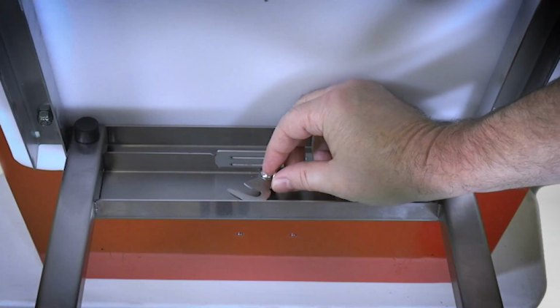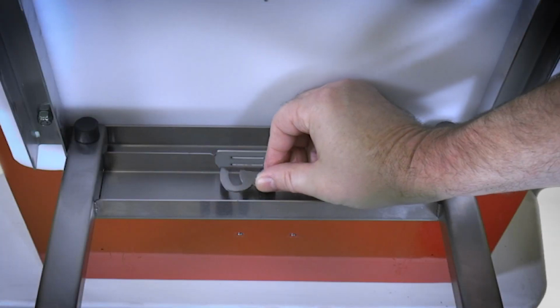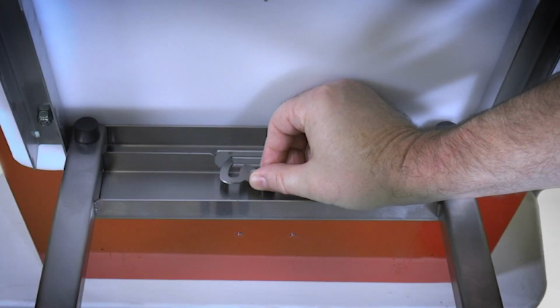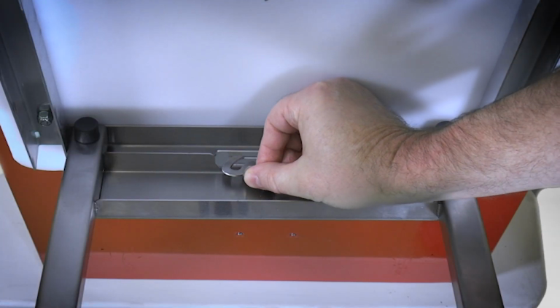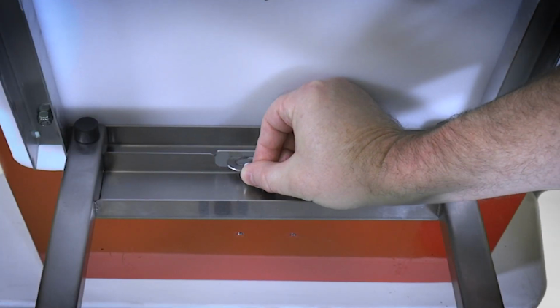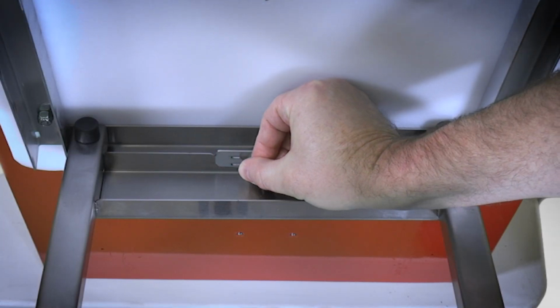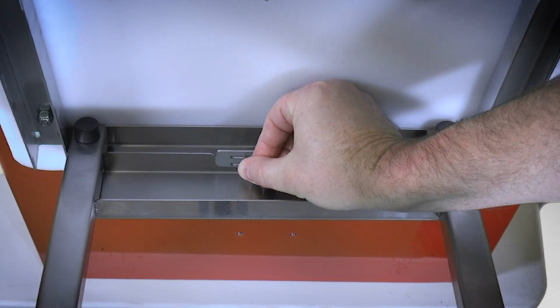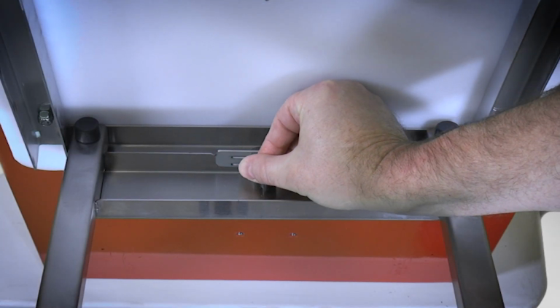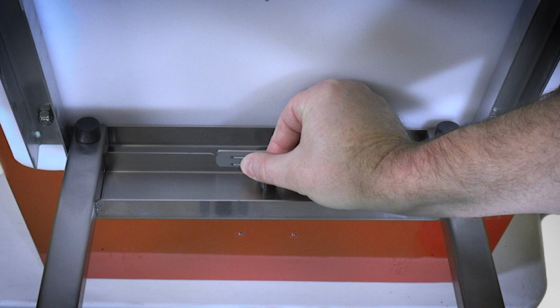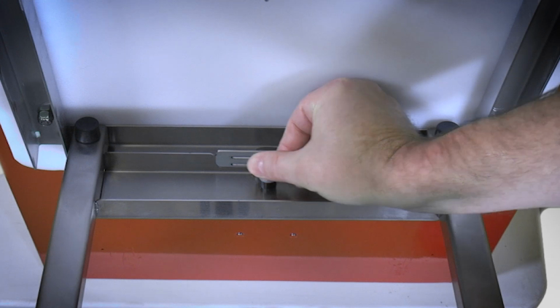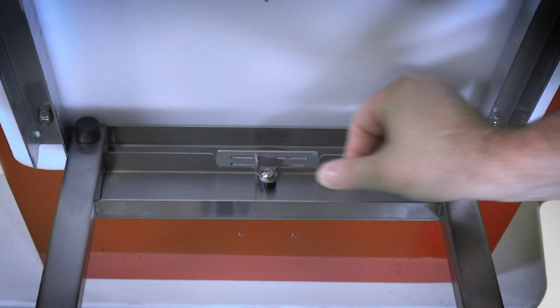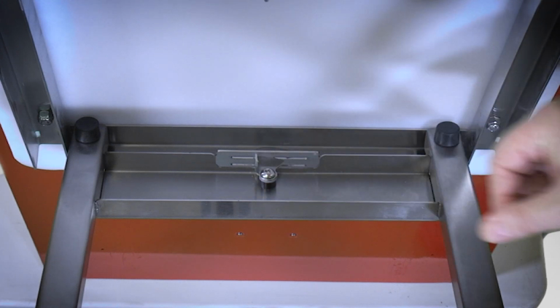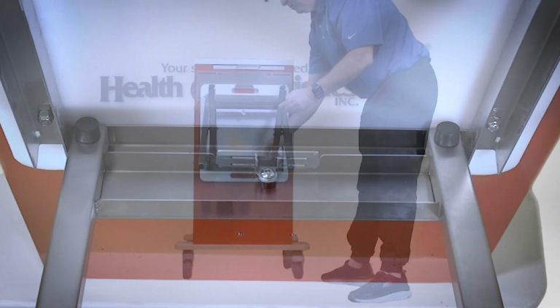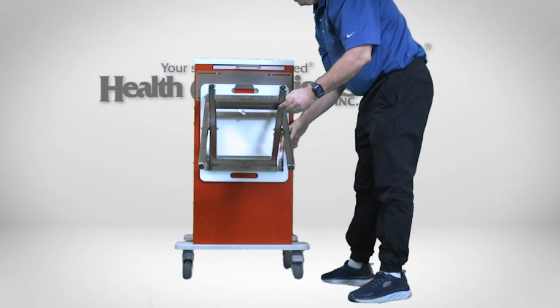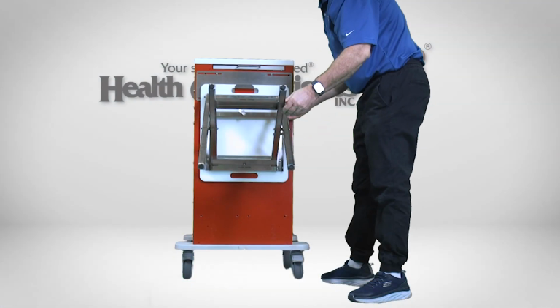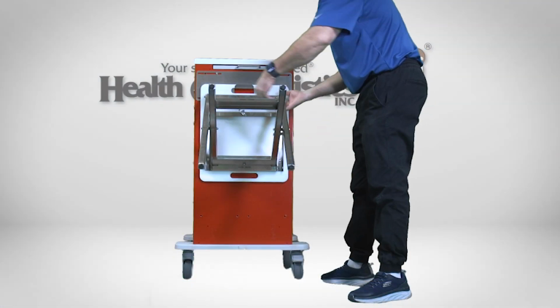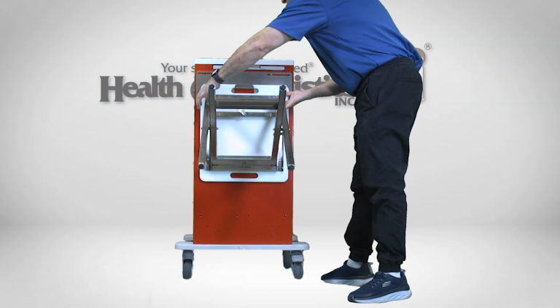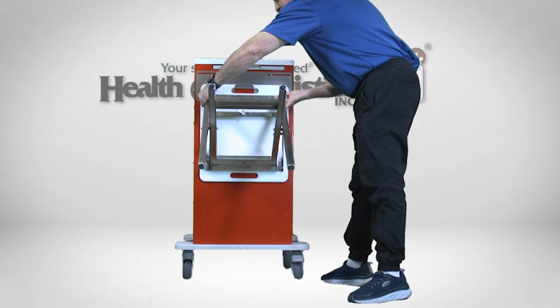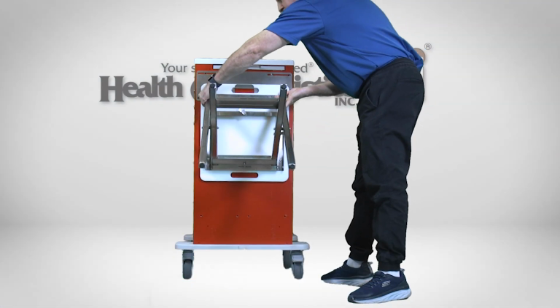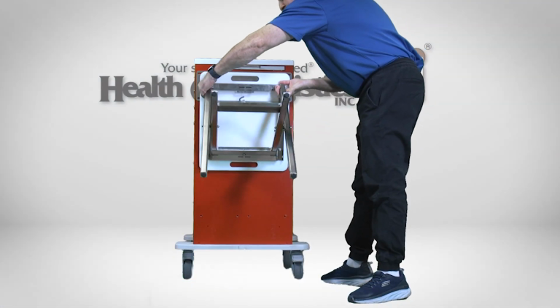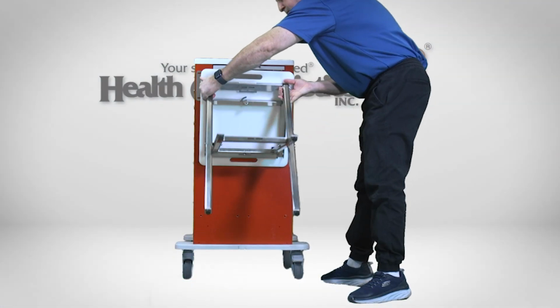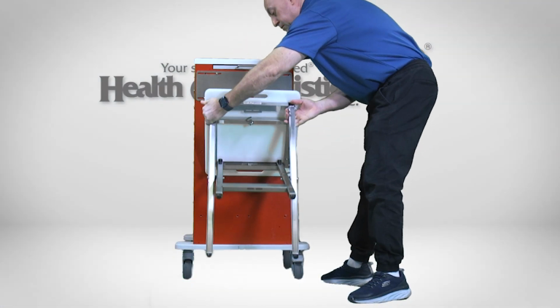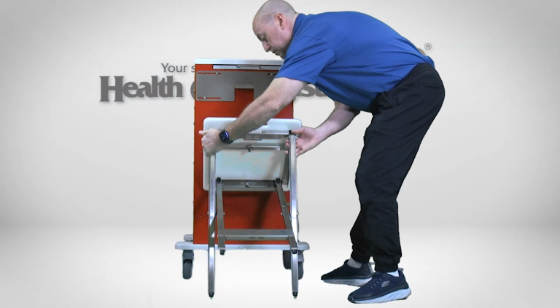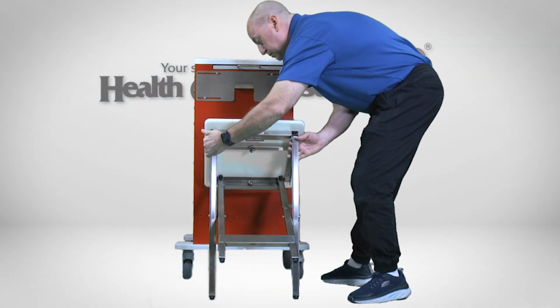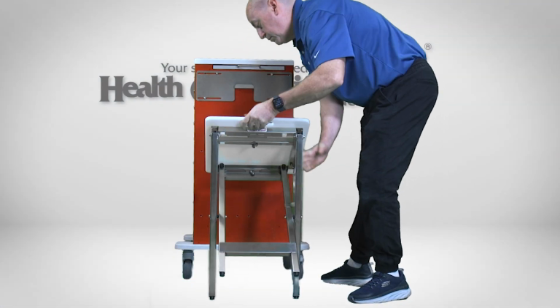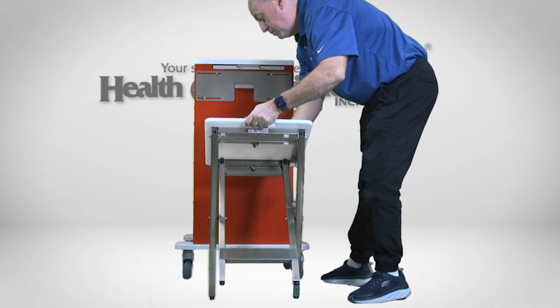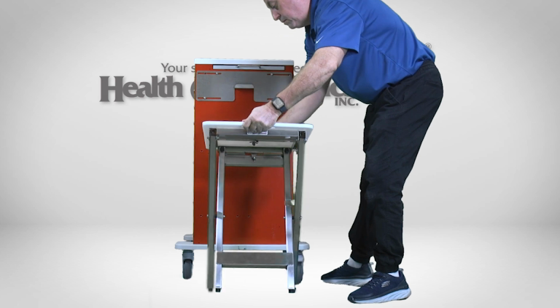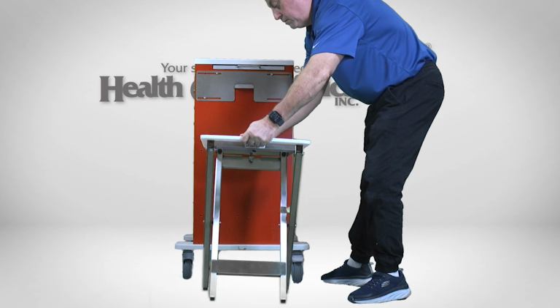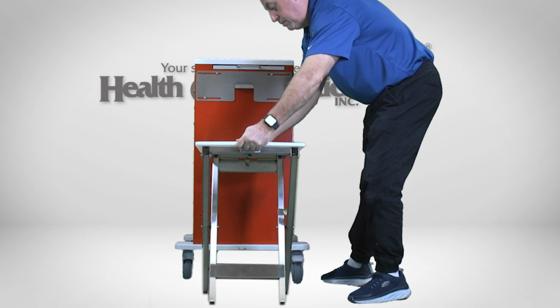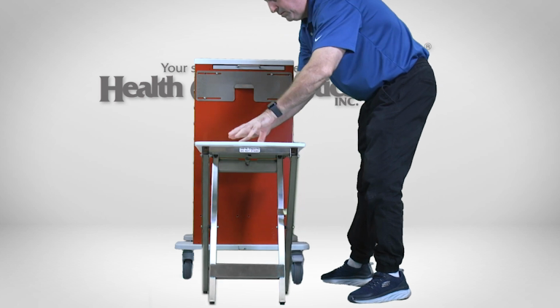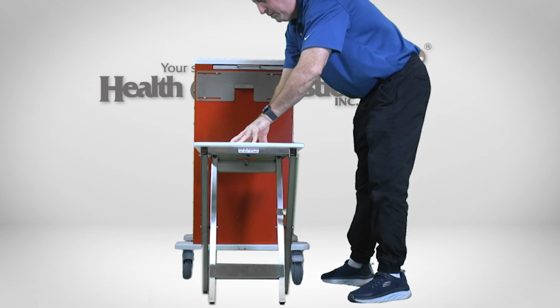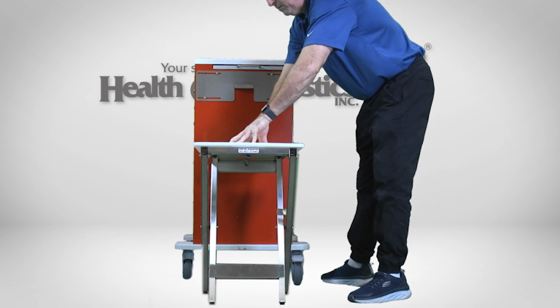Latch the bottom retention clasp to lock the legs in place. Firmly grip the seat legs, slightly lift up on the seat, then sit it in the desired location.